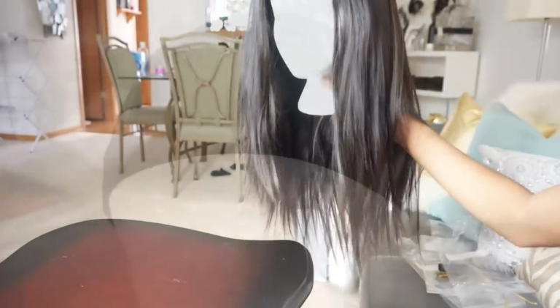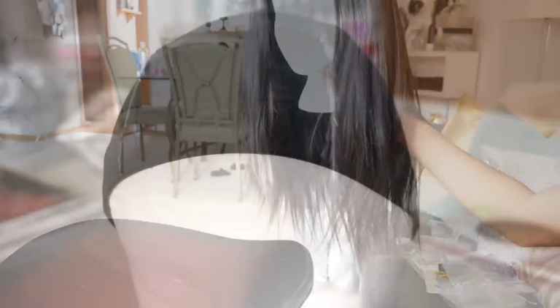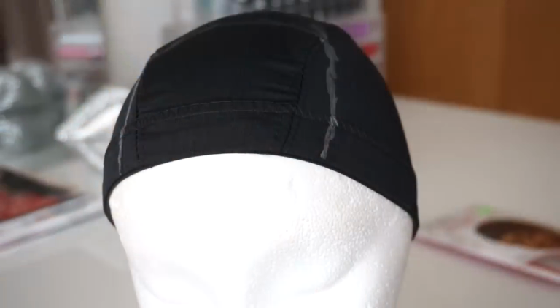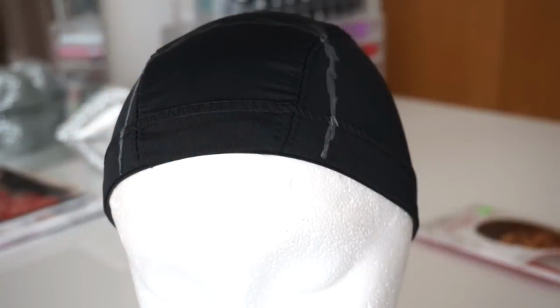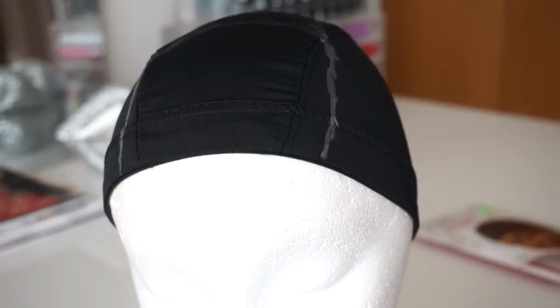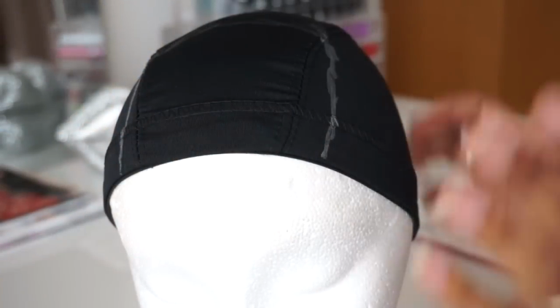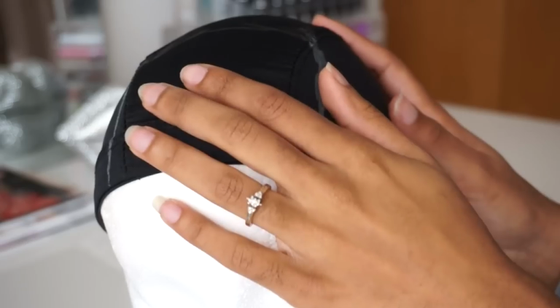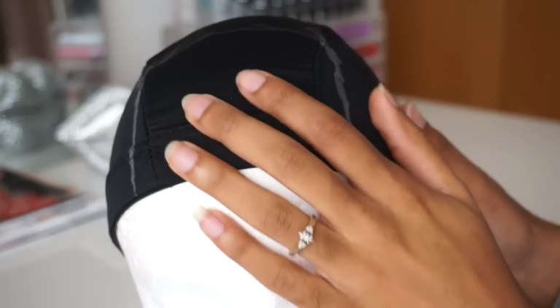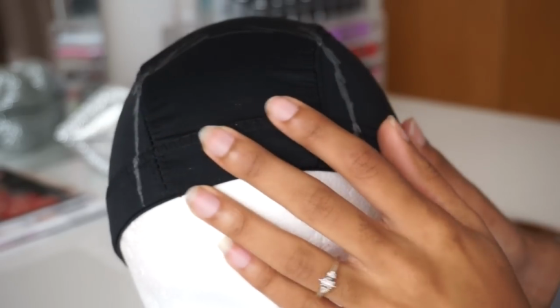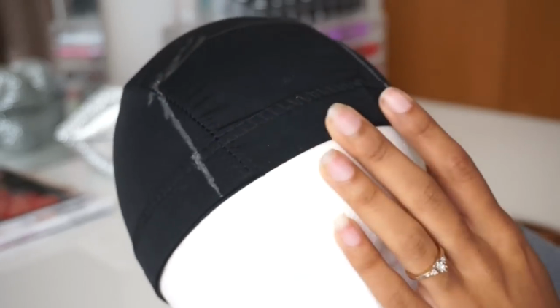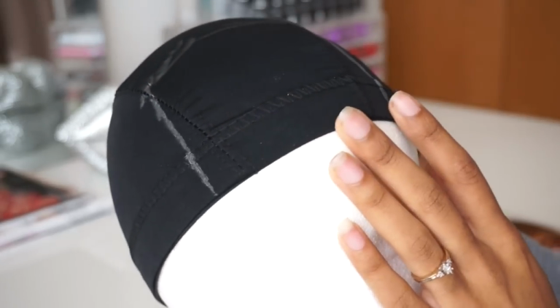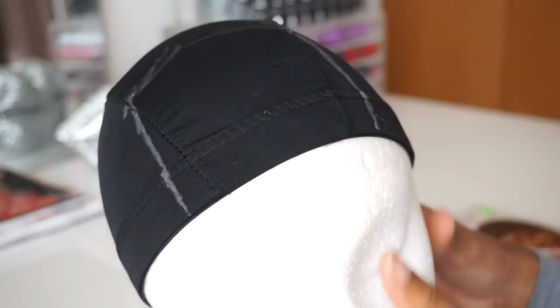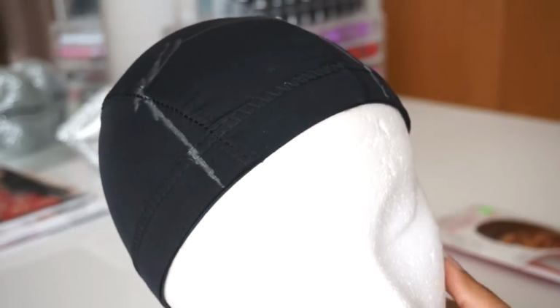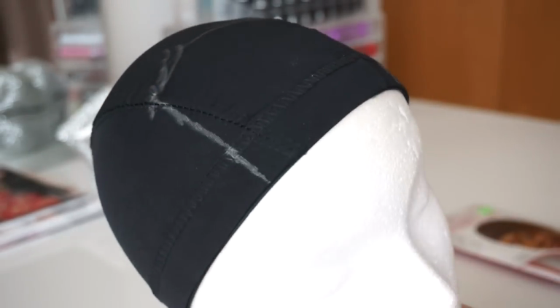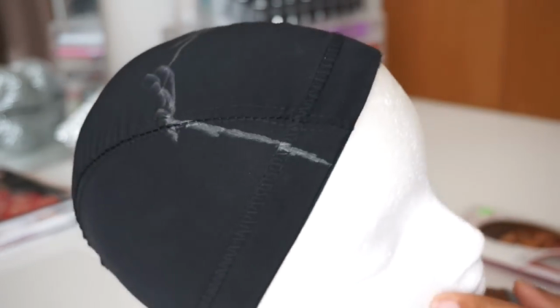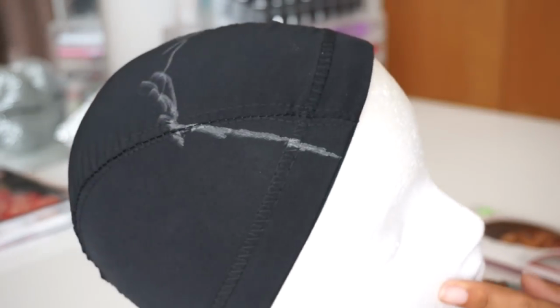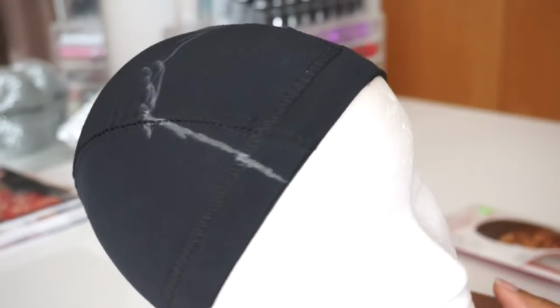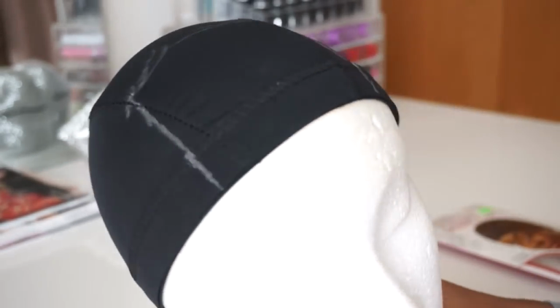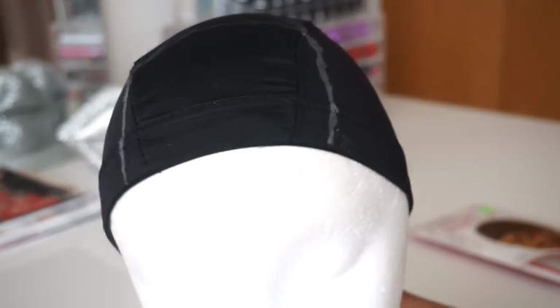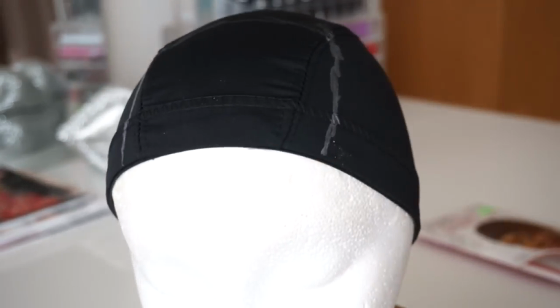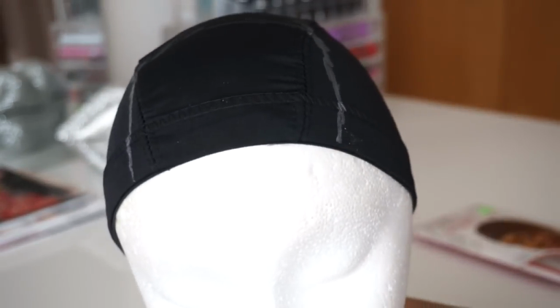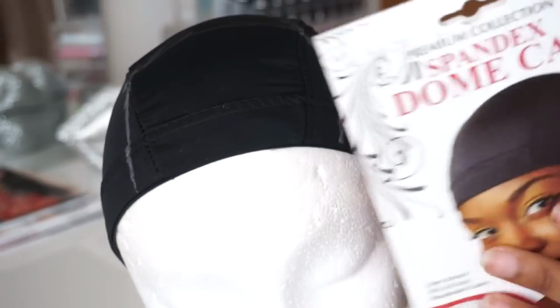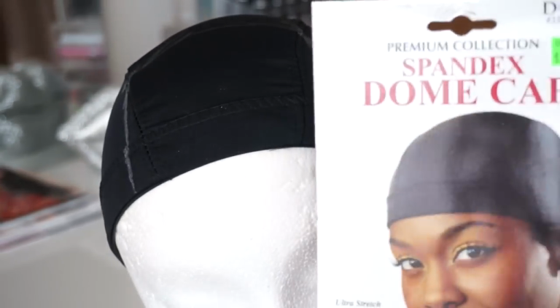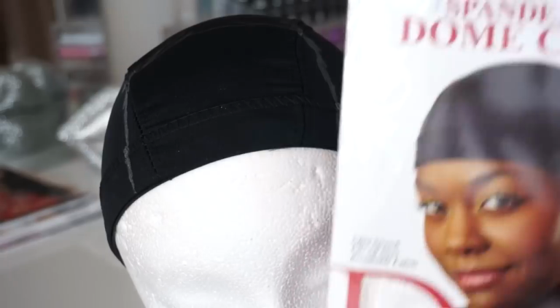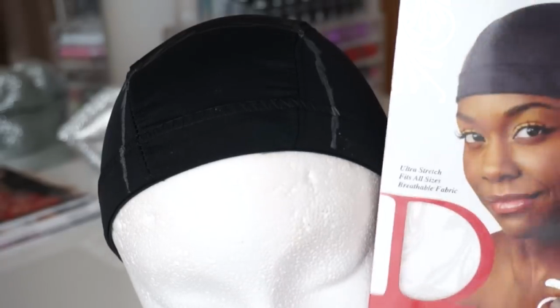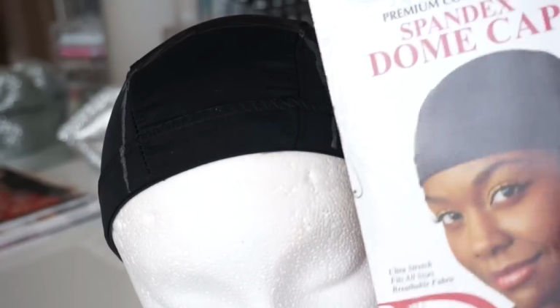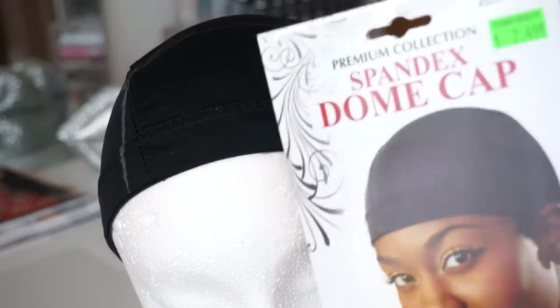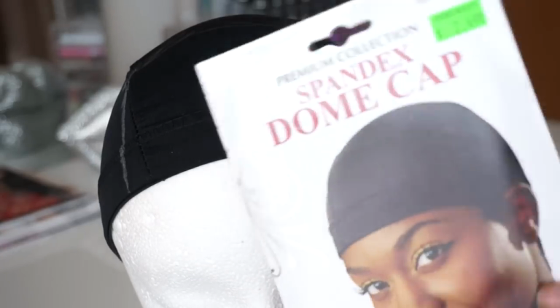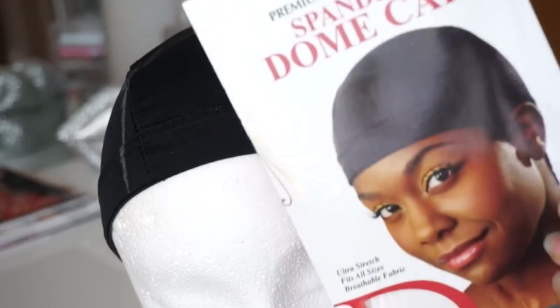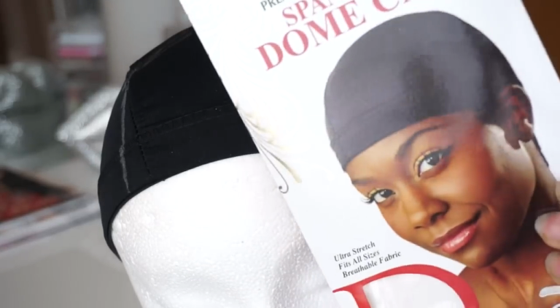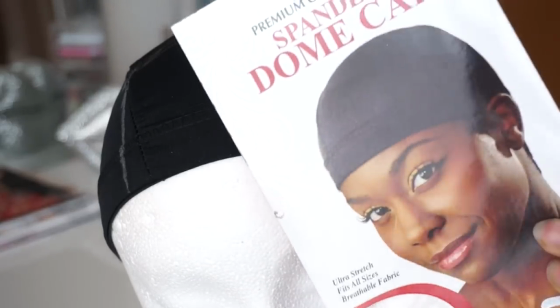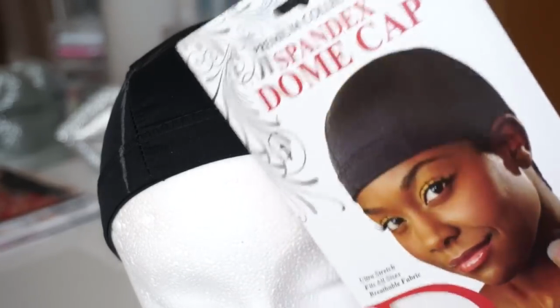First, you're going to start off with a dome cap like this one. It's a spandex dome cap that I have on my wig head. This is the dome cap that I like to use — I got it from the beauty supply store.